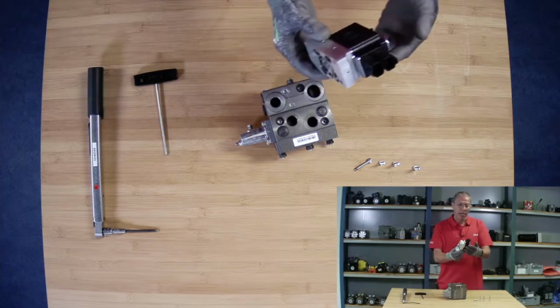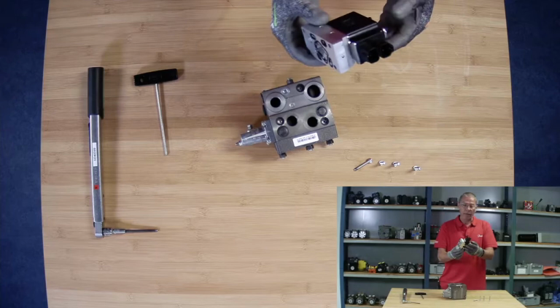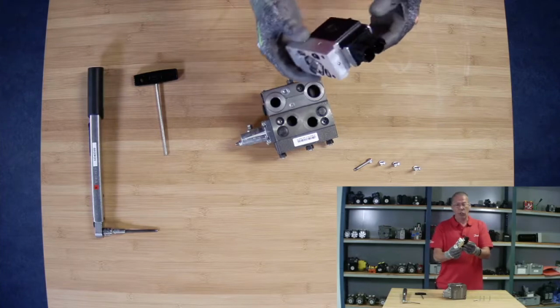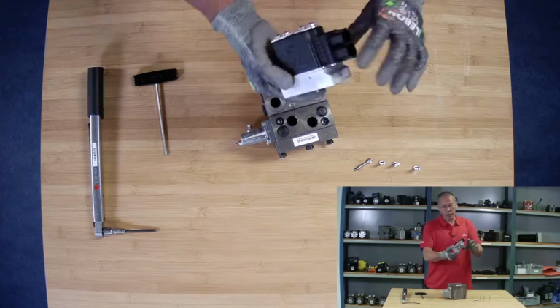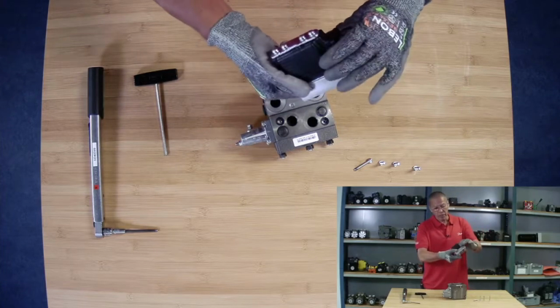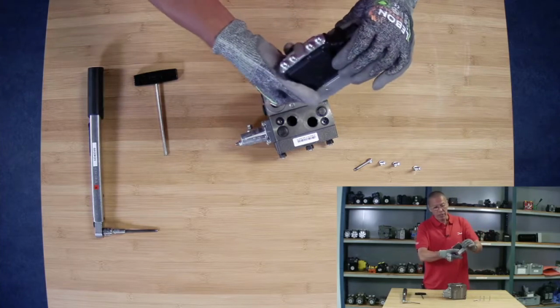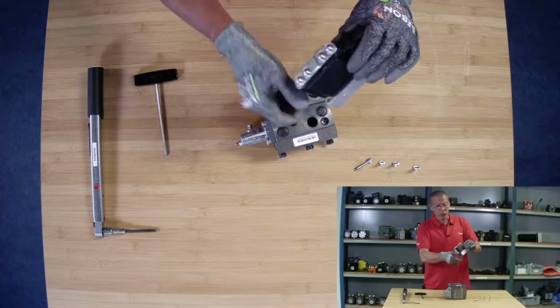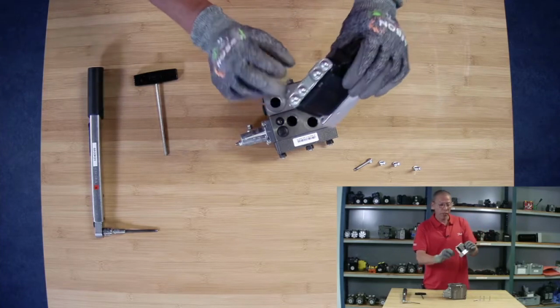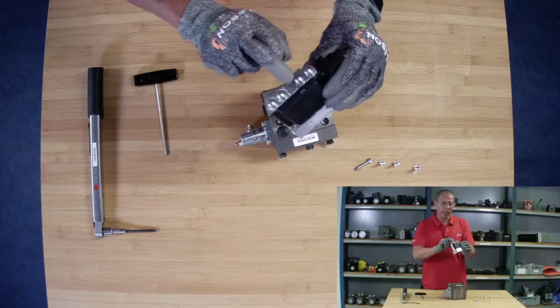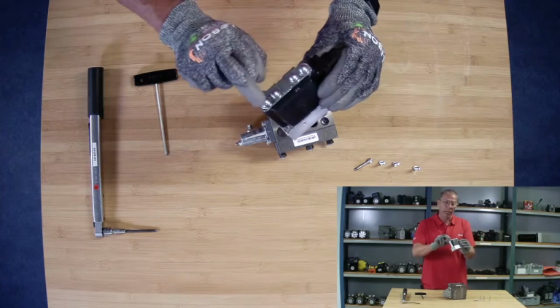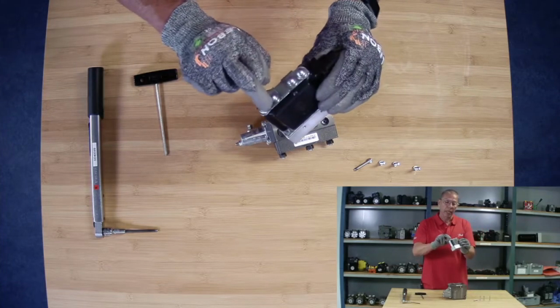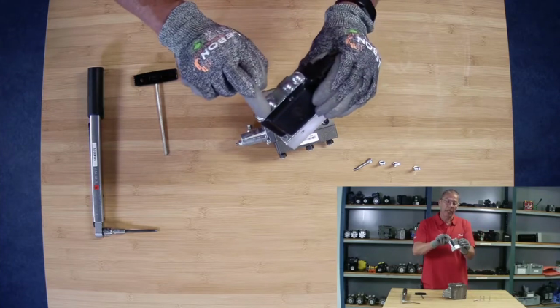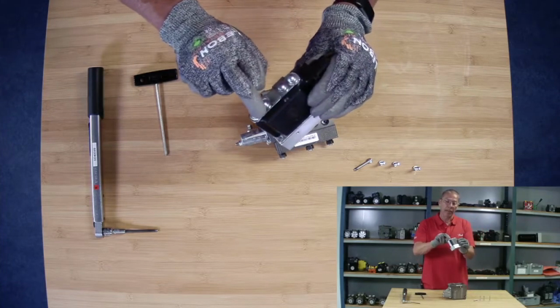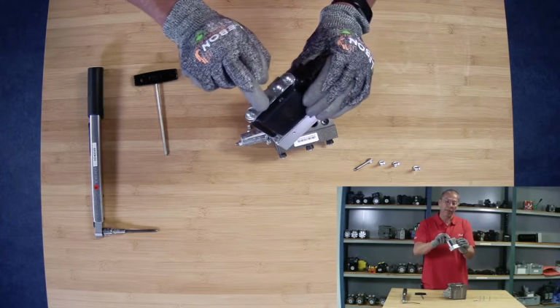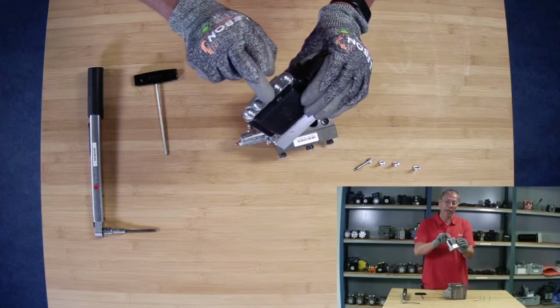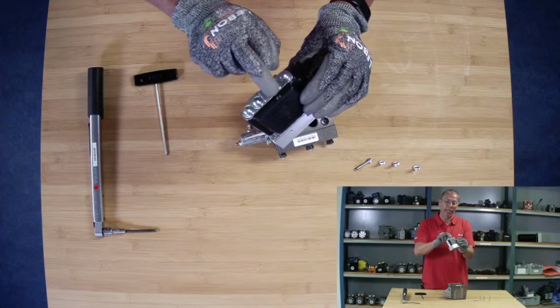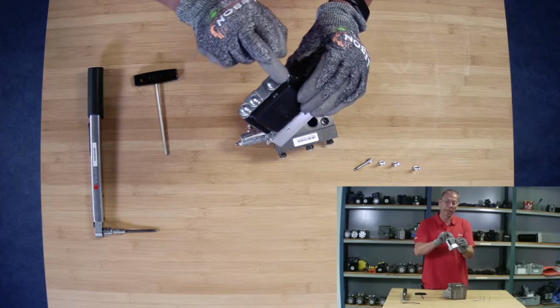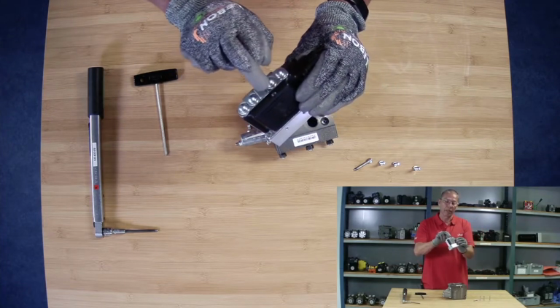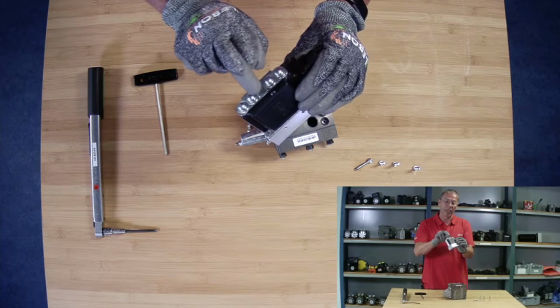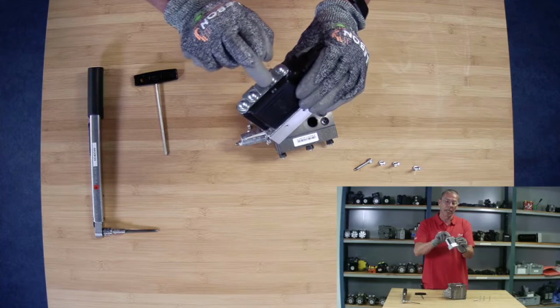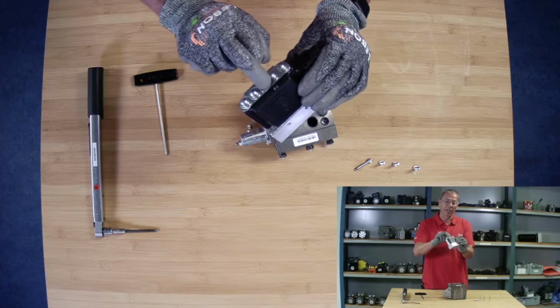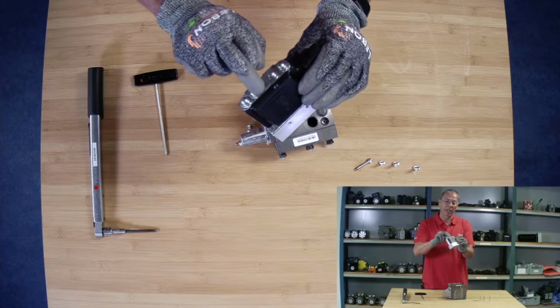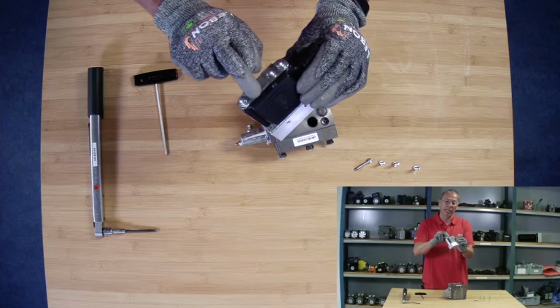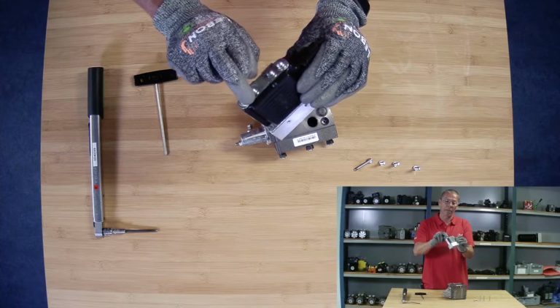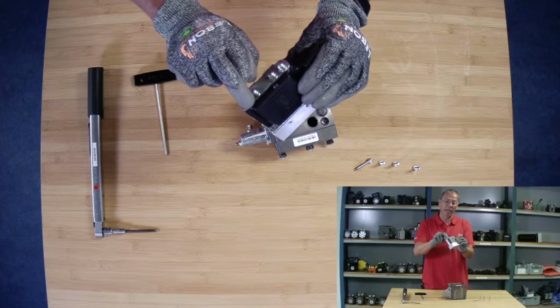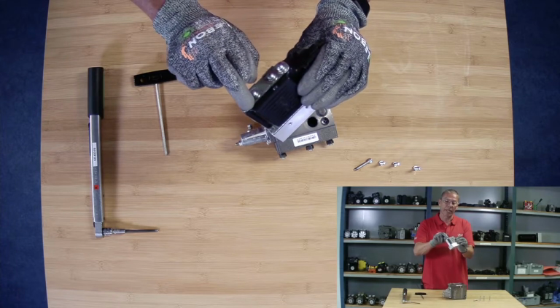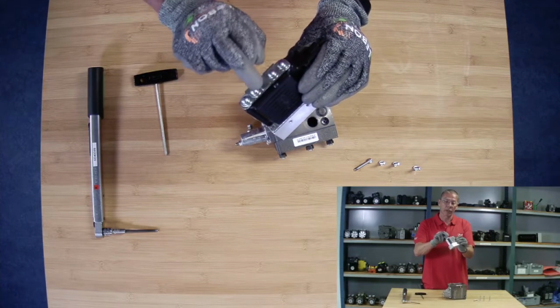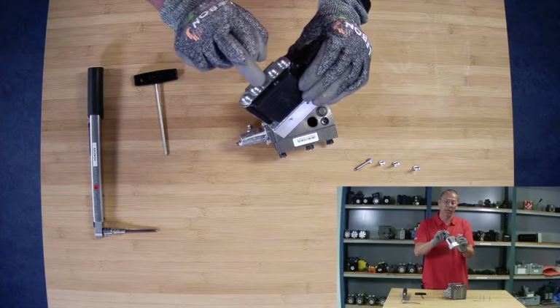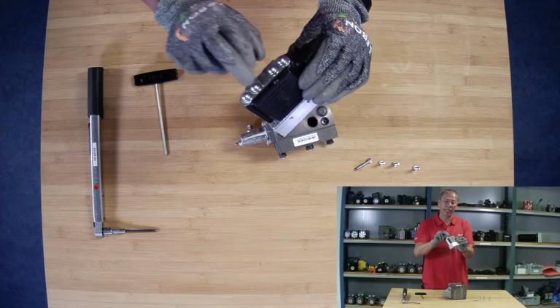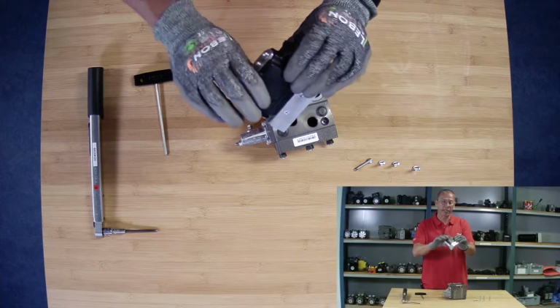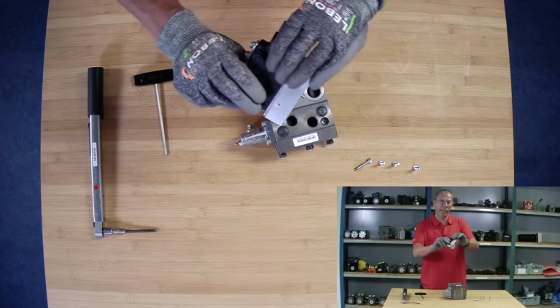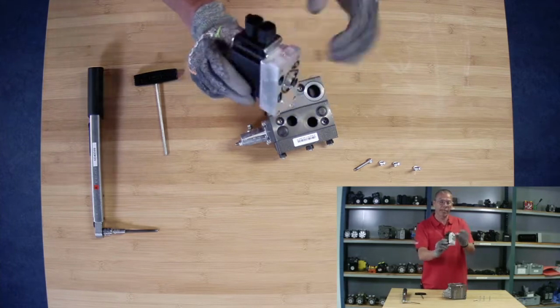For the code number, the code number is stamped right along here, with the serial number and everything. So here we can identify the PVE.